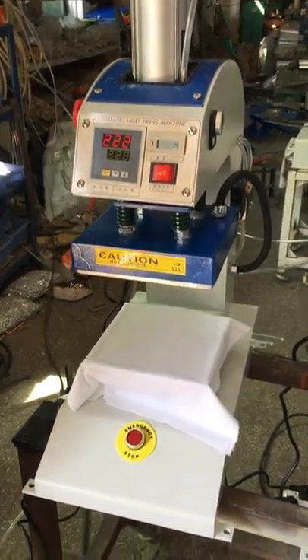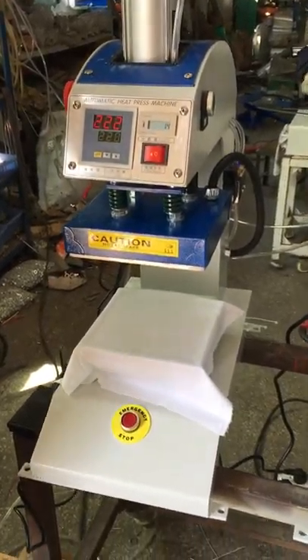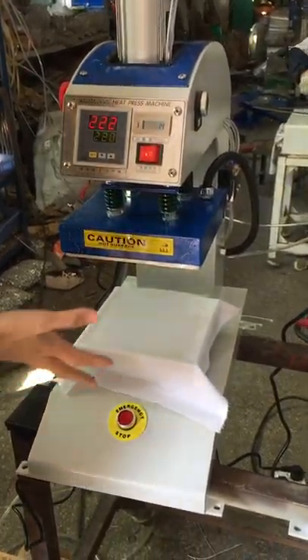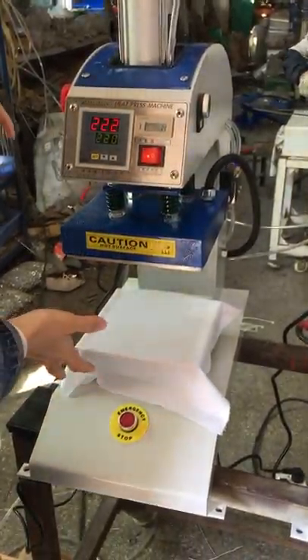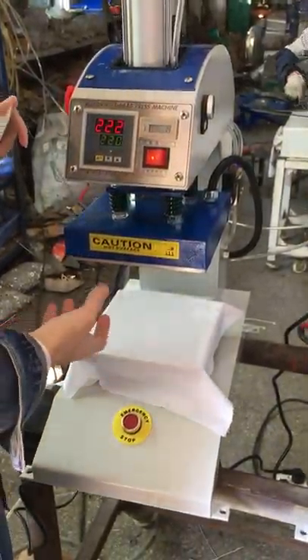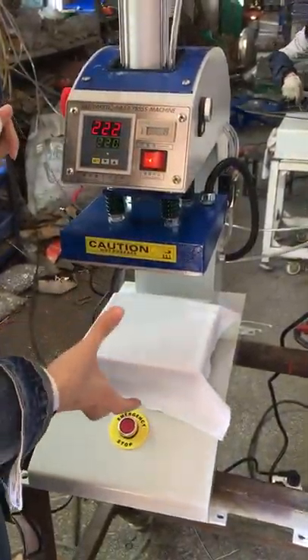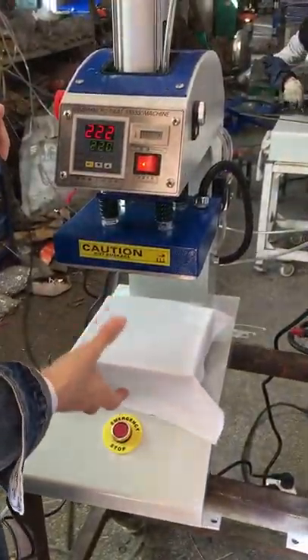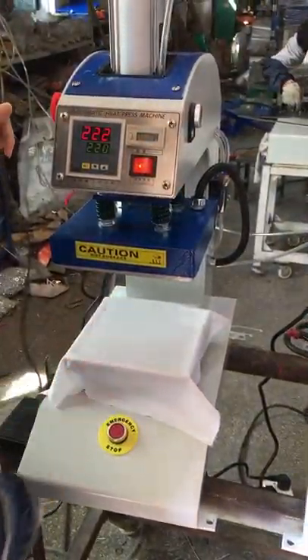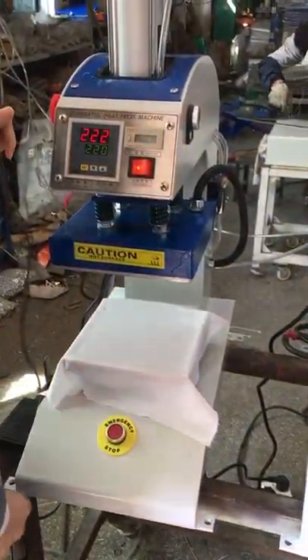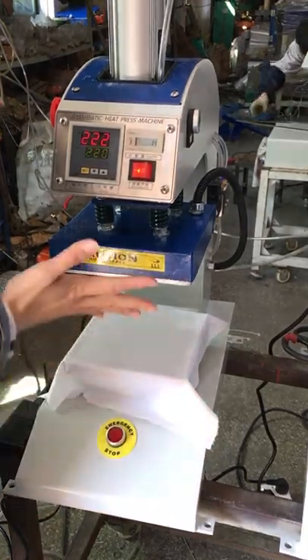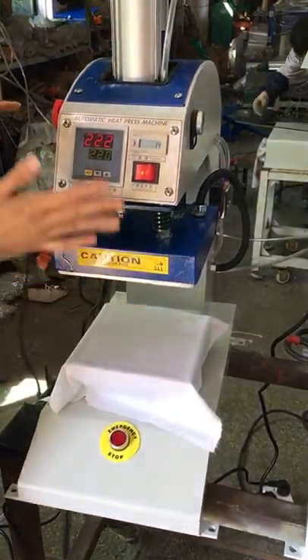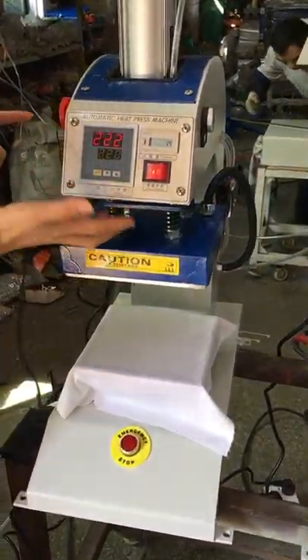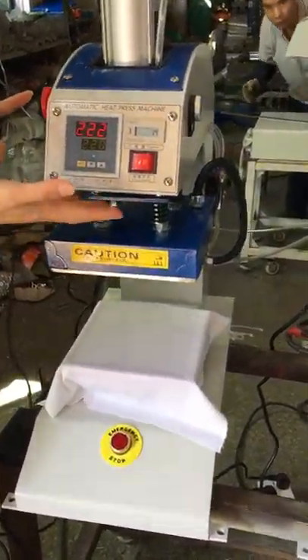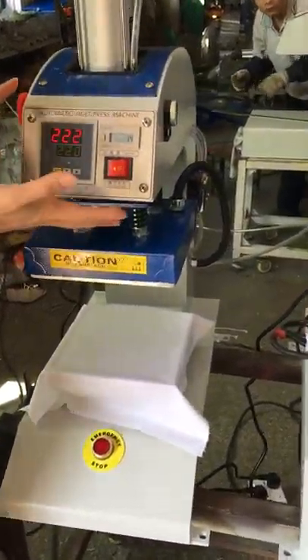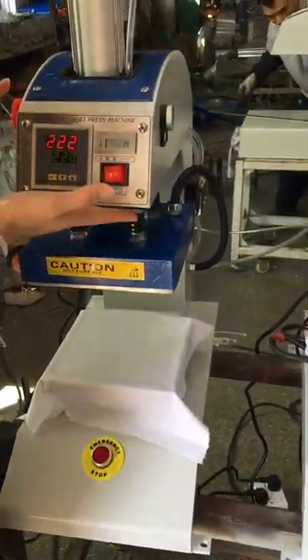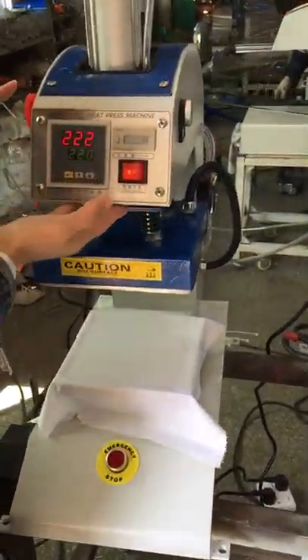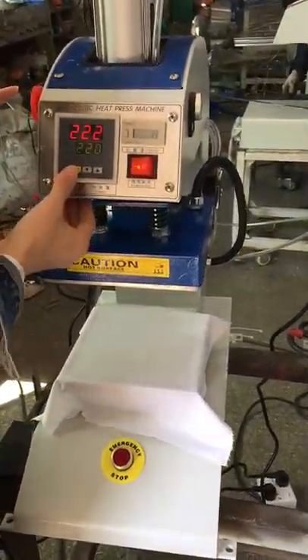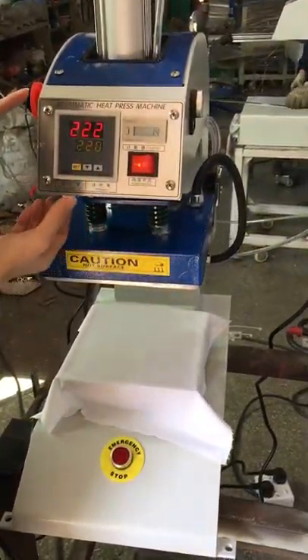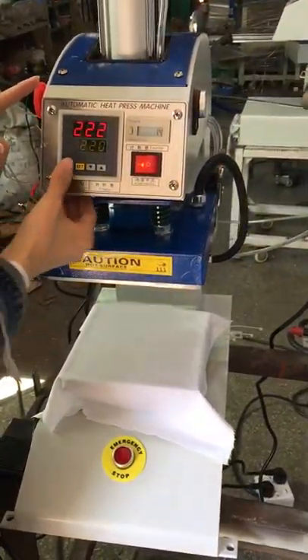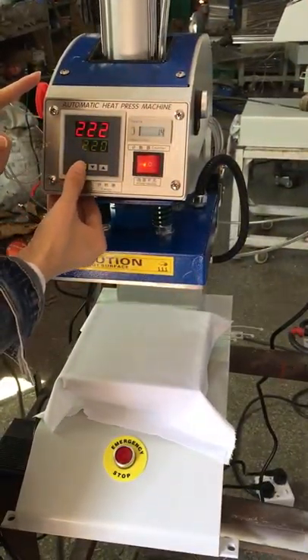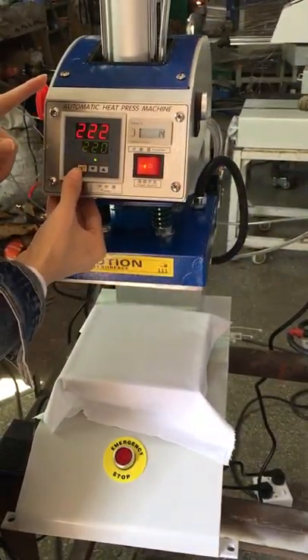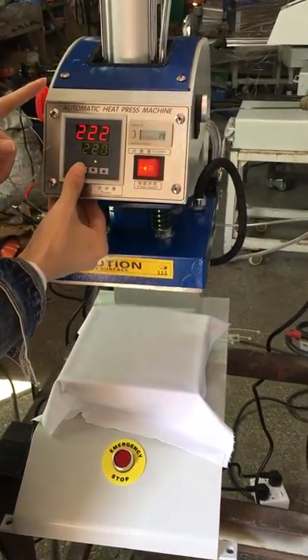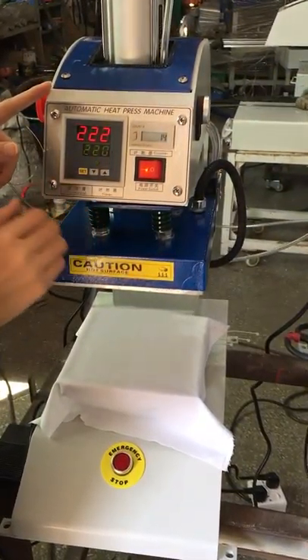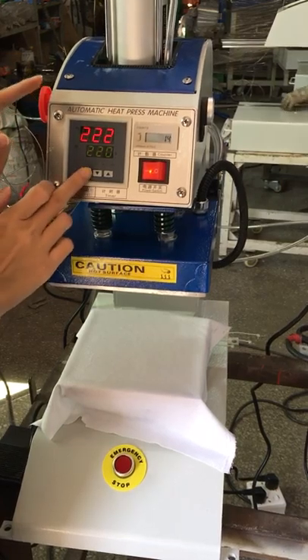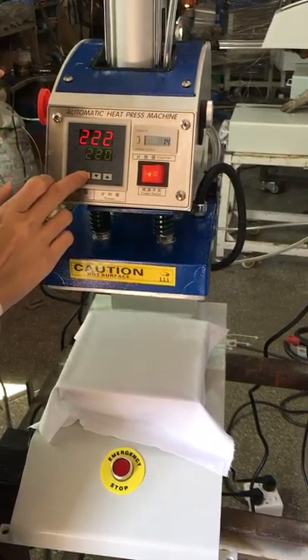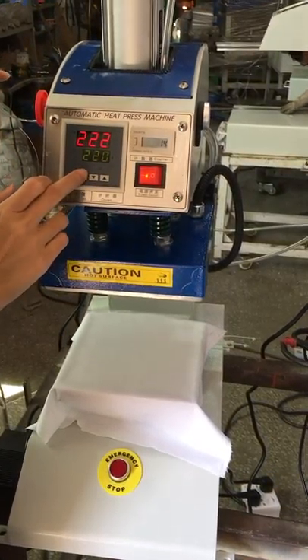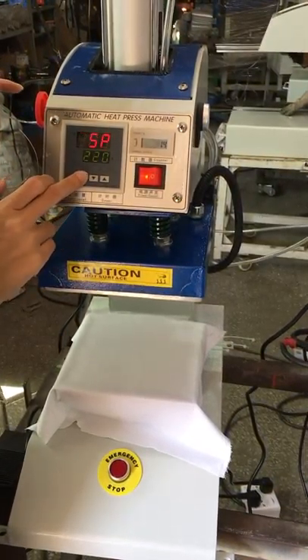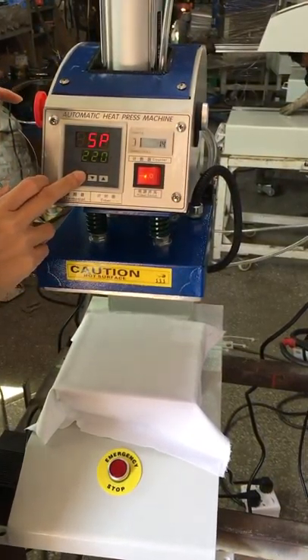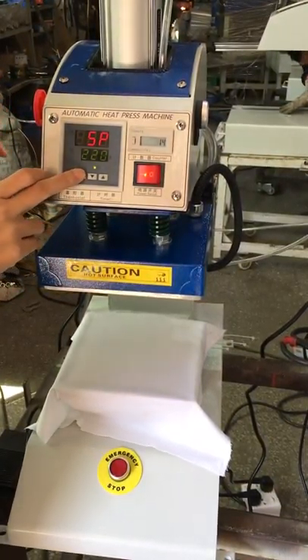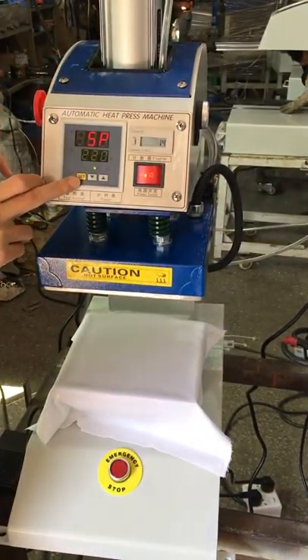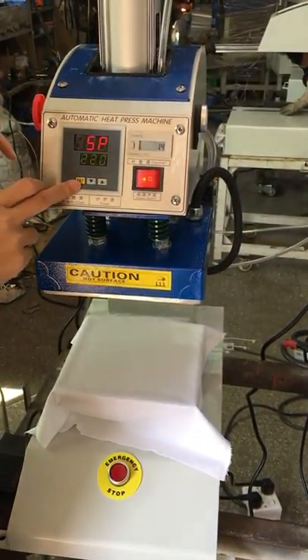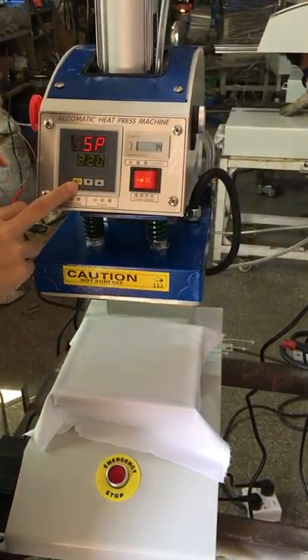This is a 20 by 20 size heat press machine. You might need a local heat press machine. This is the control panel. Let's set the temperature and time. Press this ST button once to enter the temperature setting mode.